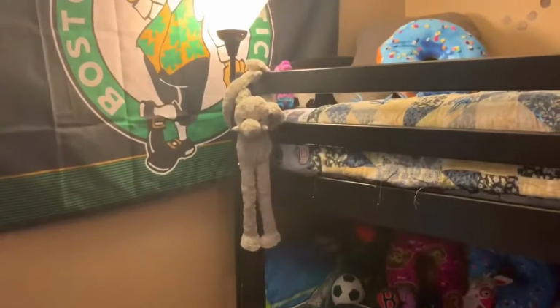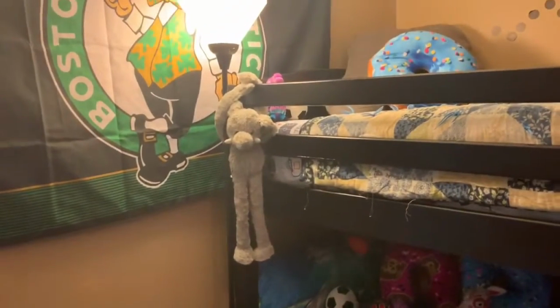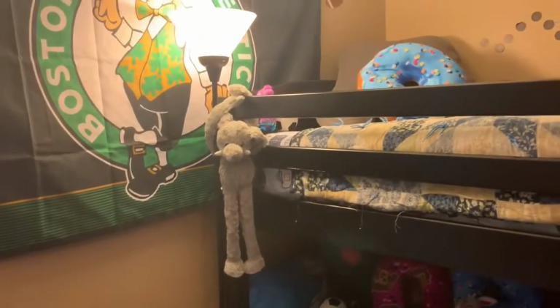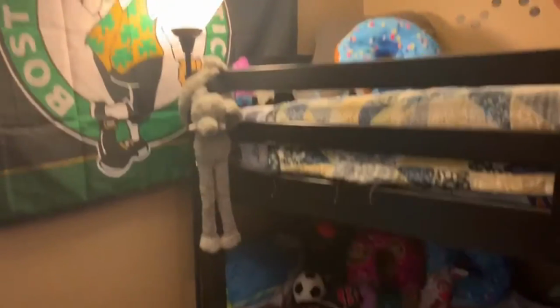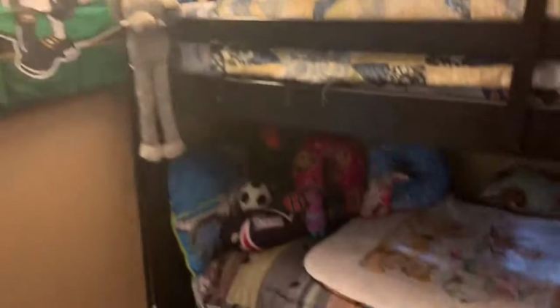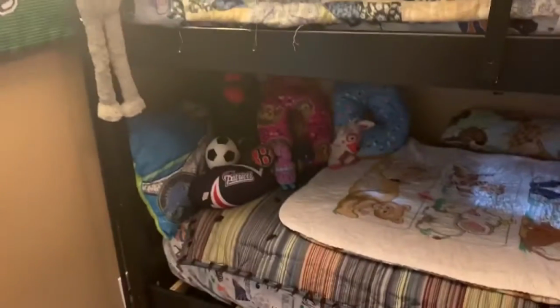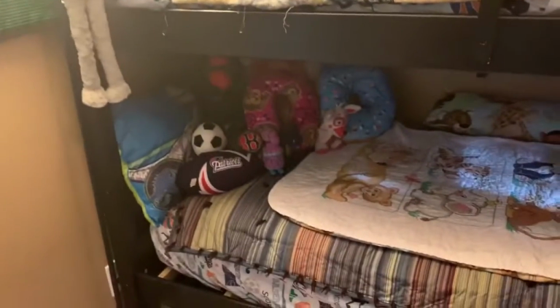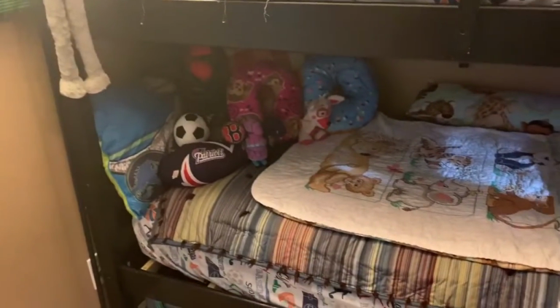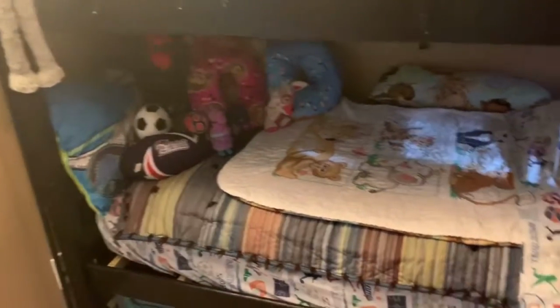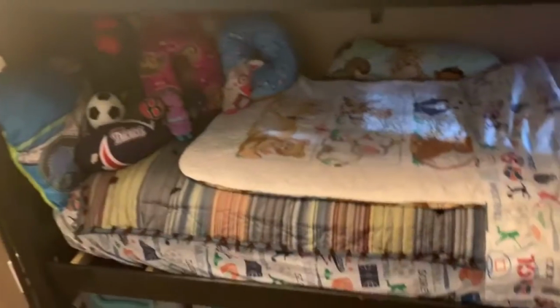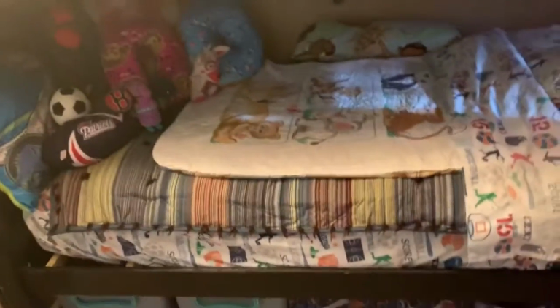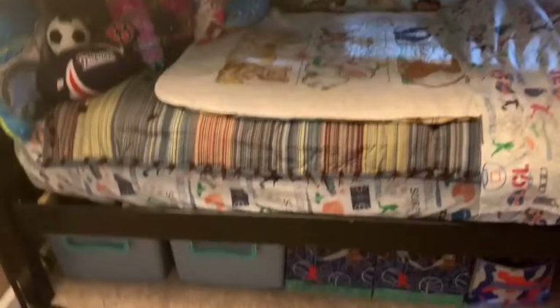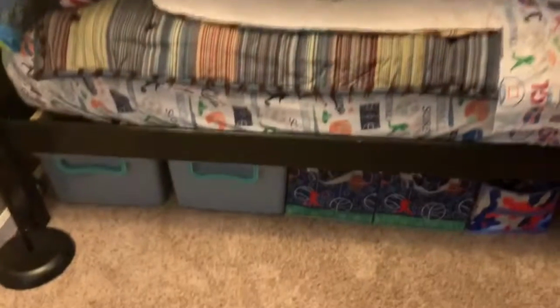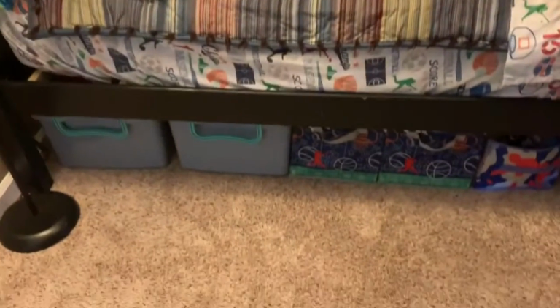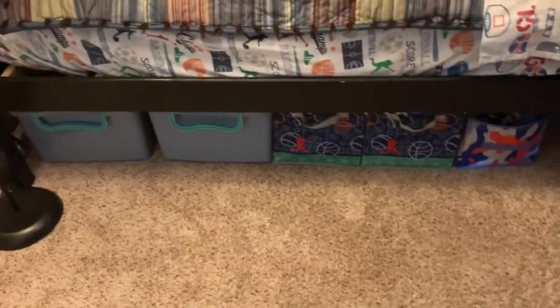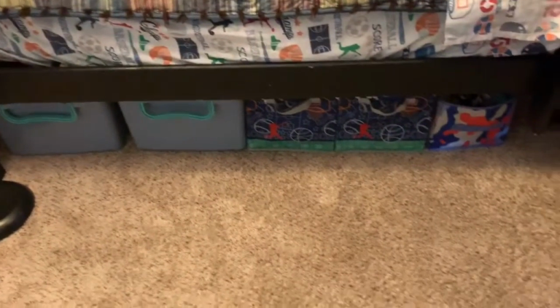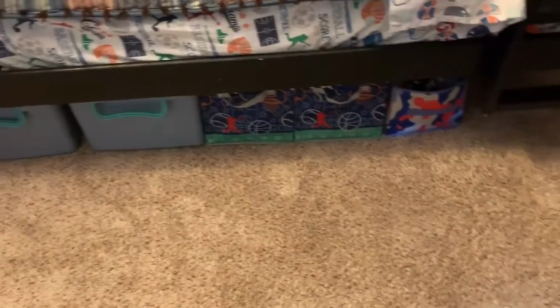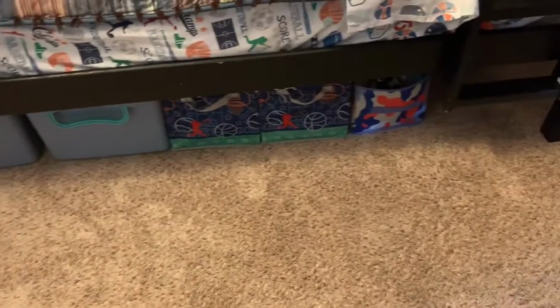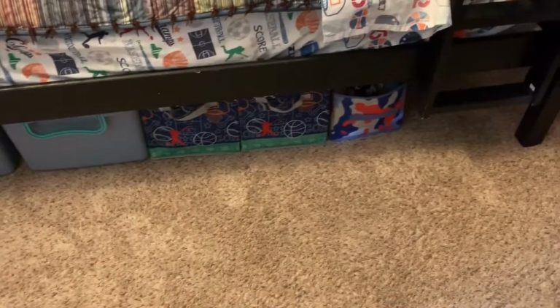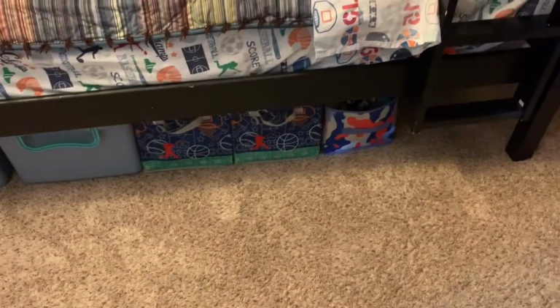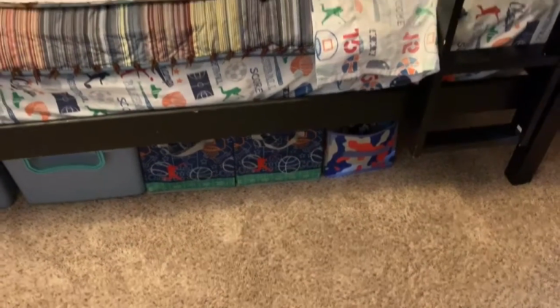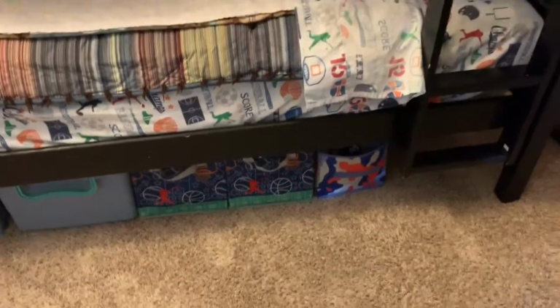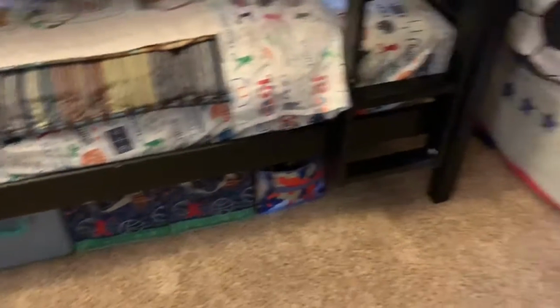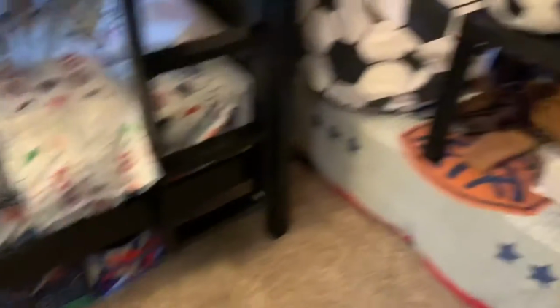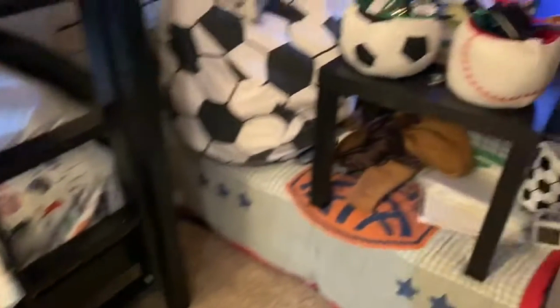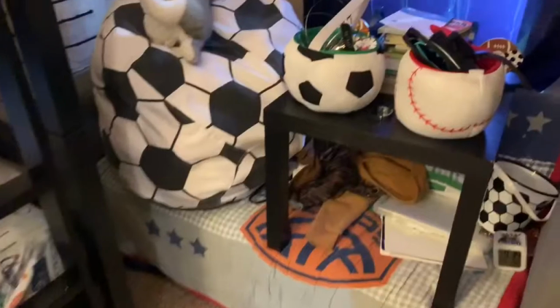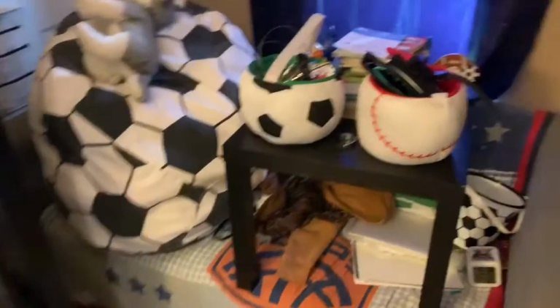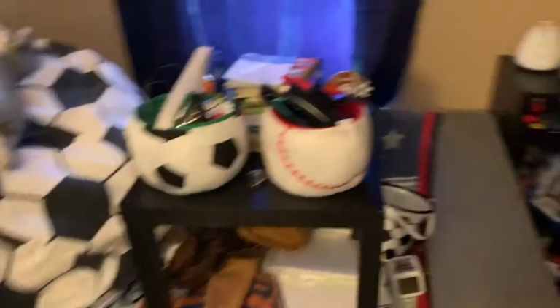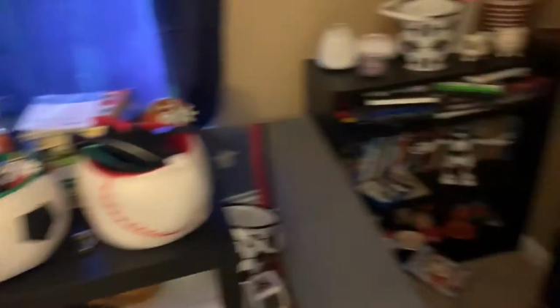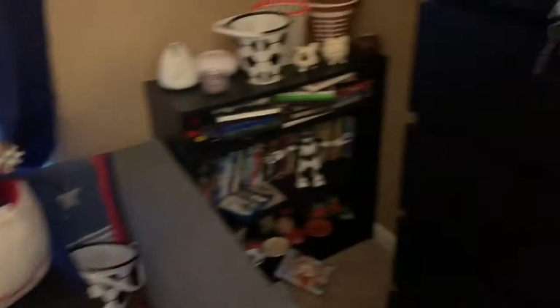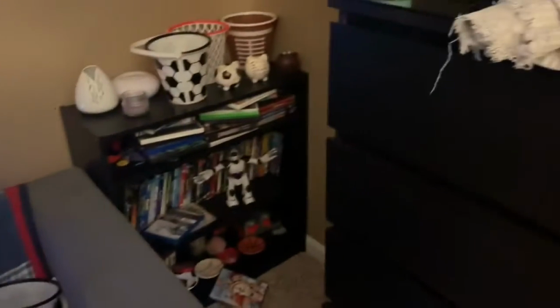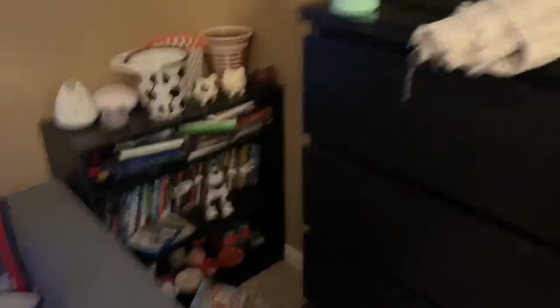Here are the beds made with the kids' little stuffed animals and stuff they sleep with back on it. I organized the bins and put those back under the bed after I vacuumed, of course. Now I have this other stuff to do.